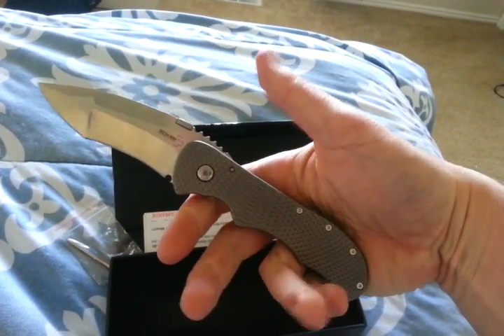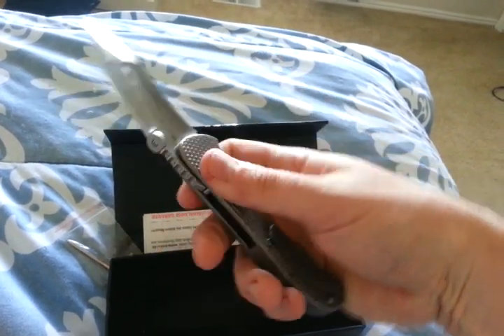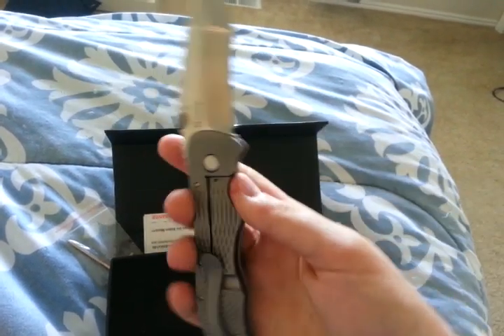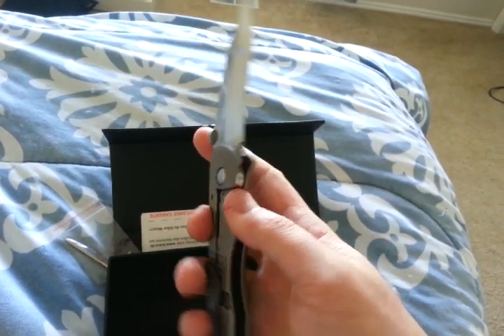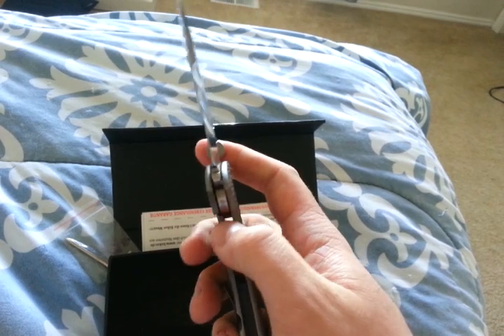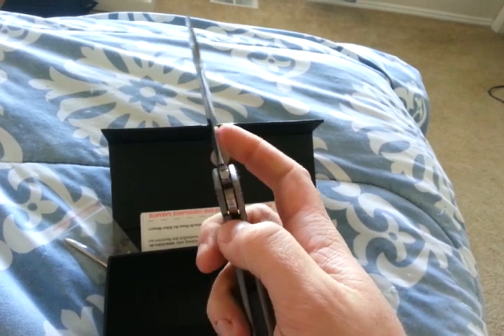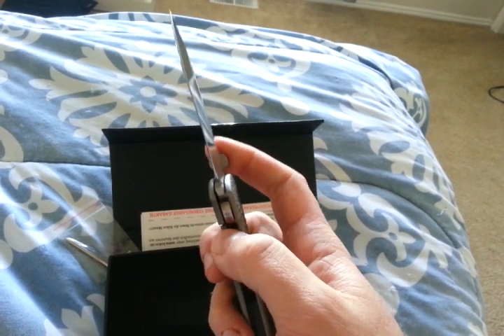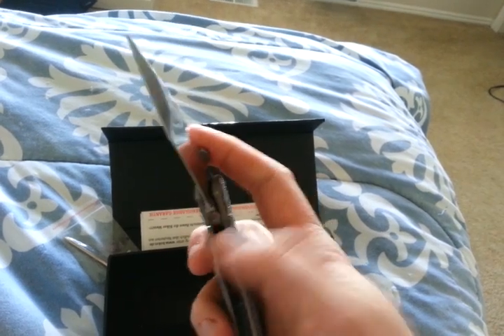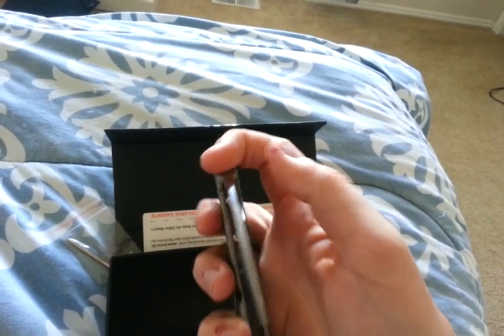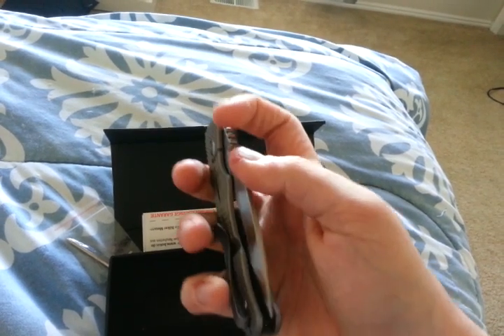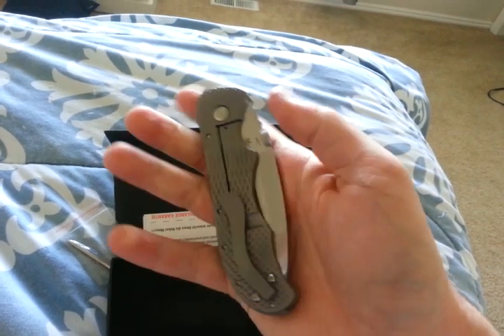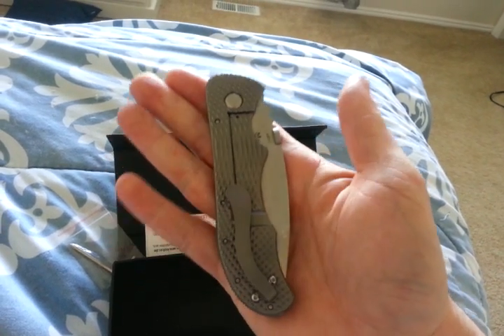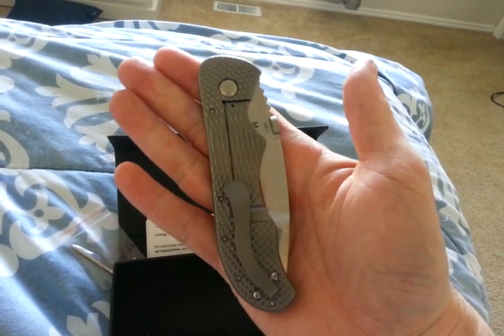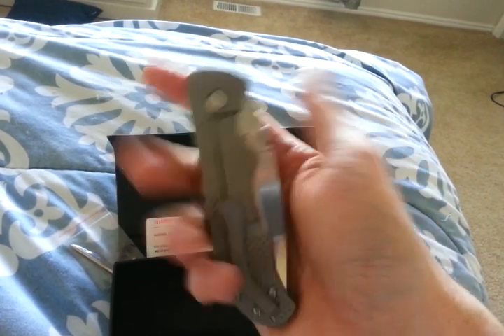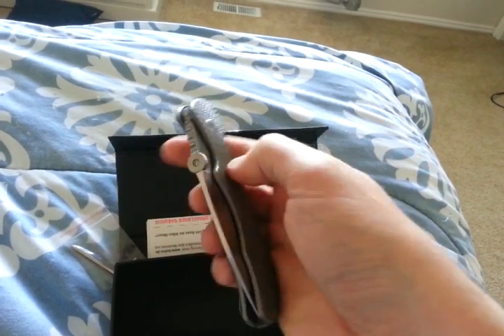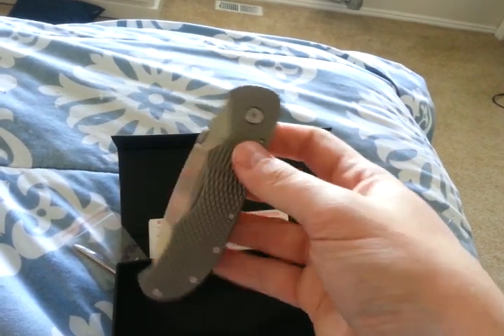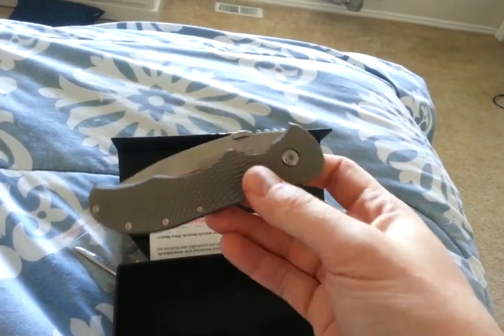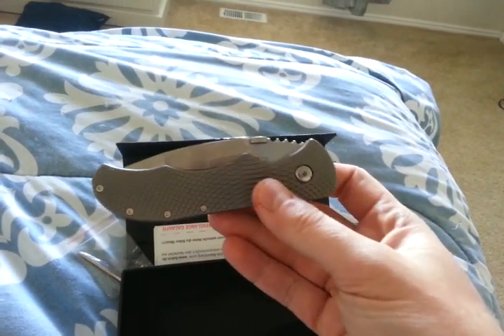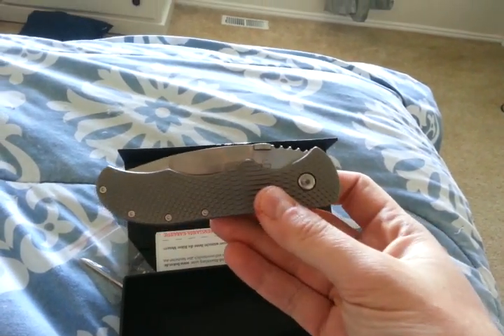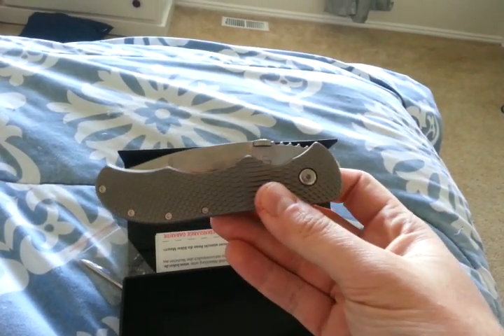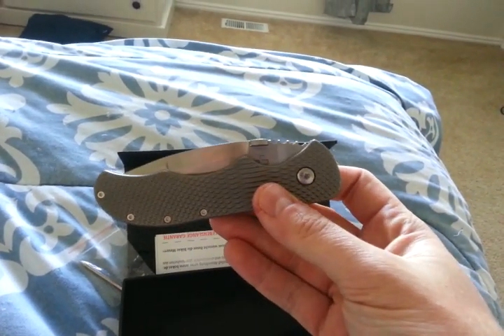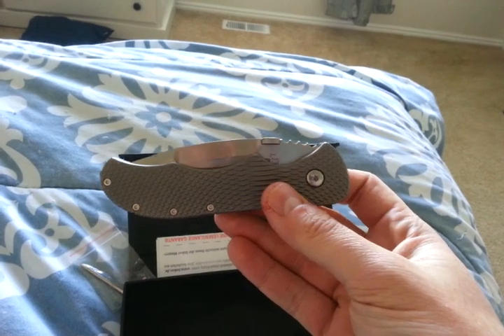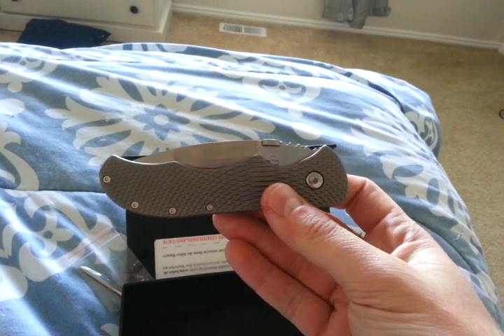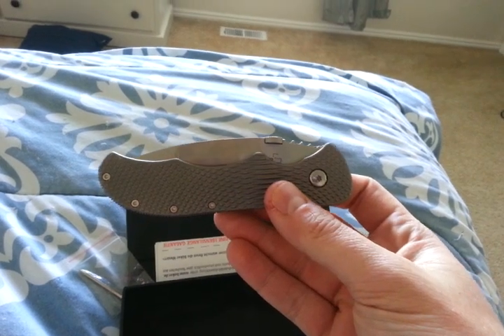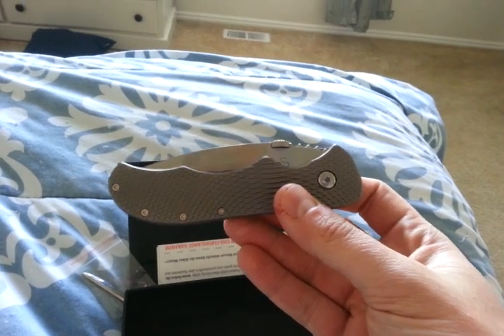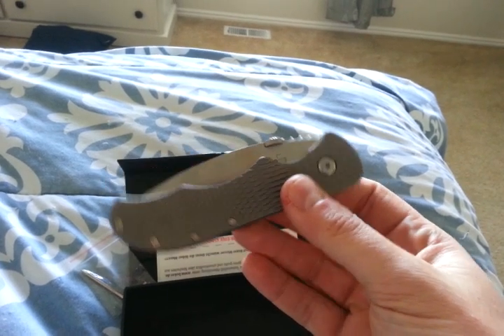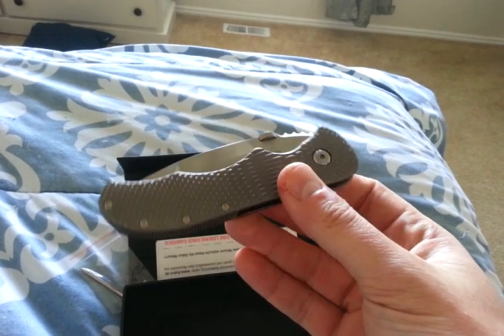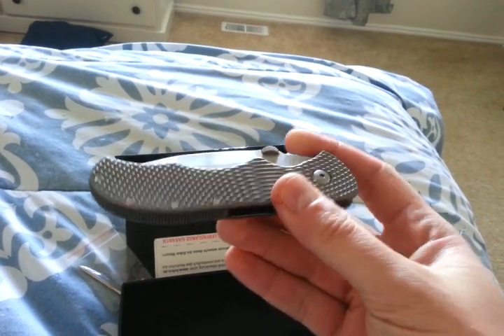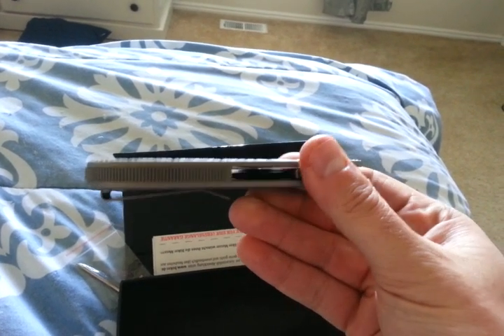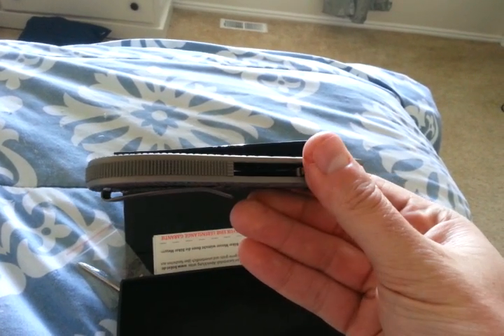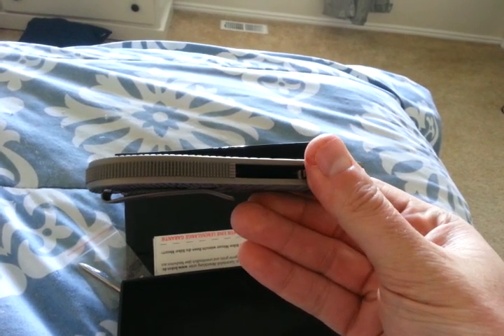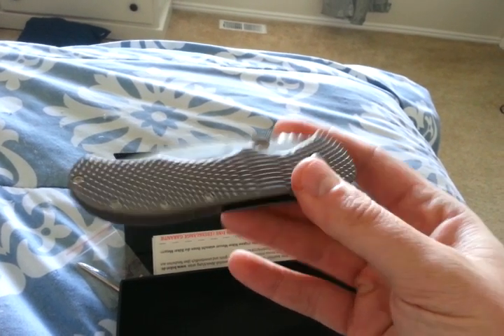This is an amazing knife for about $130. And it's $130 because it is made in China — that's the only downfall.